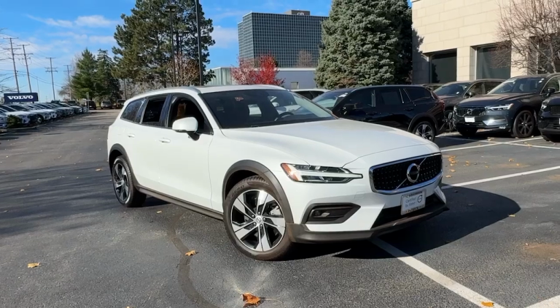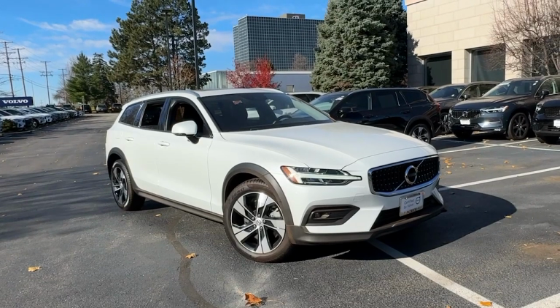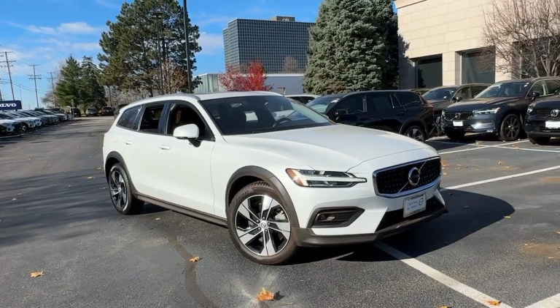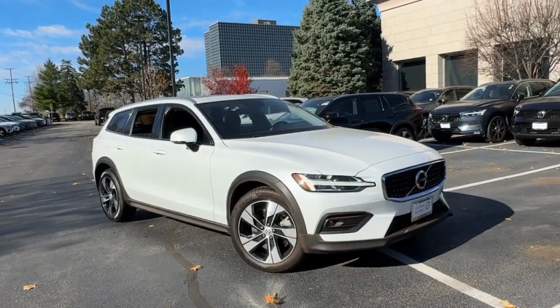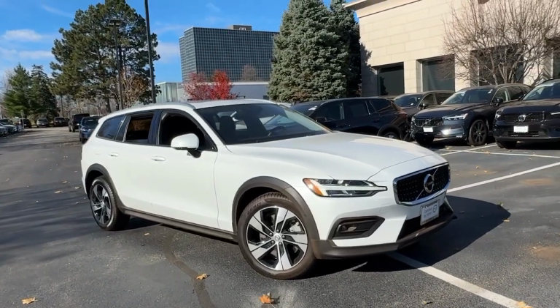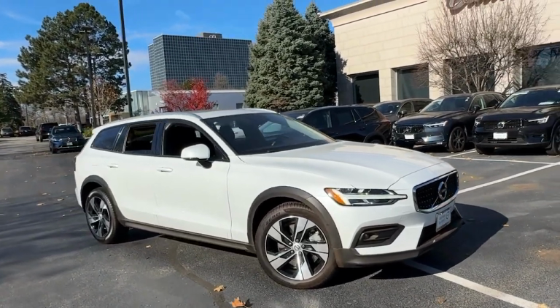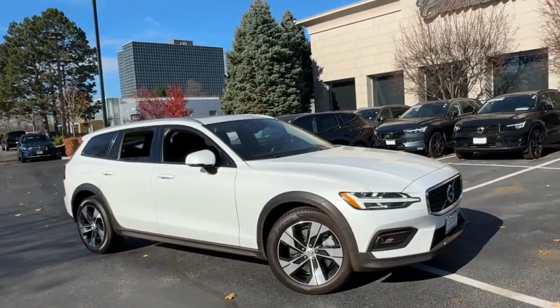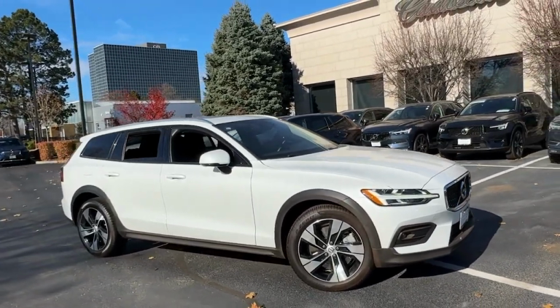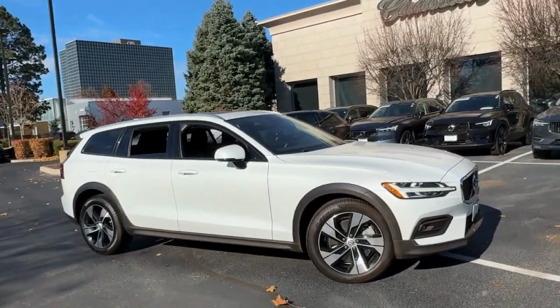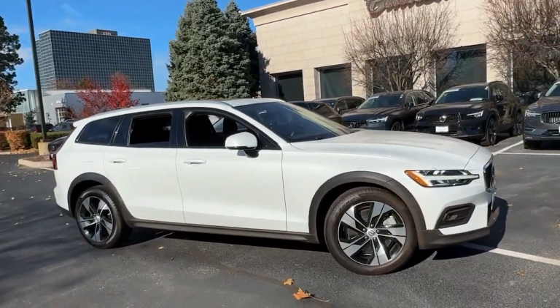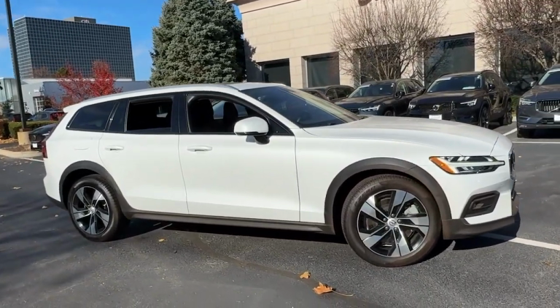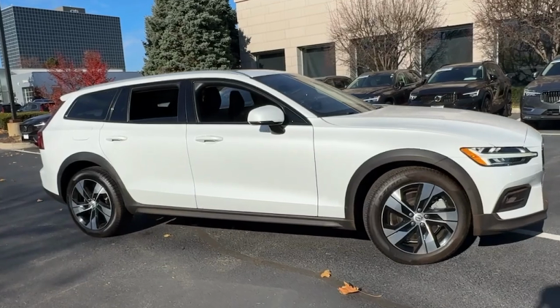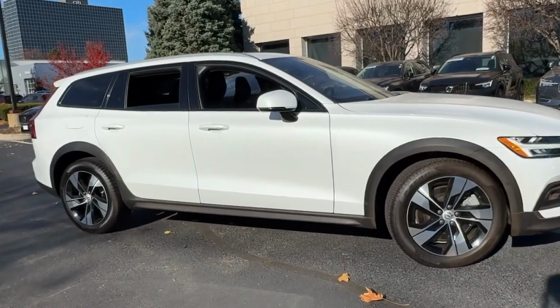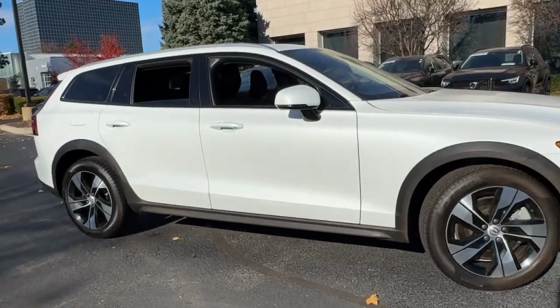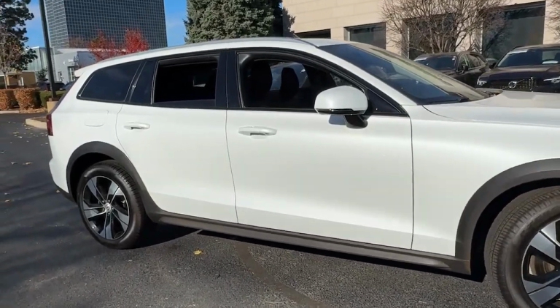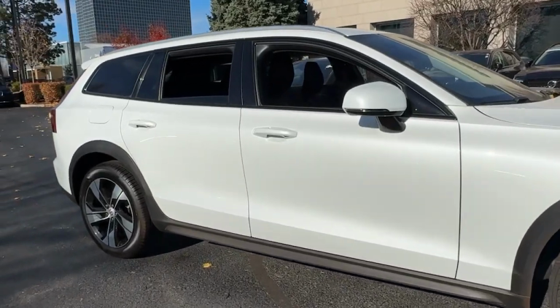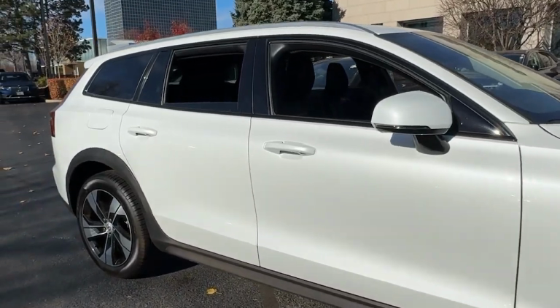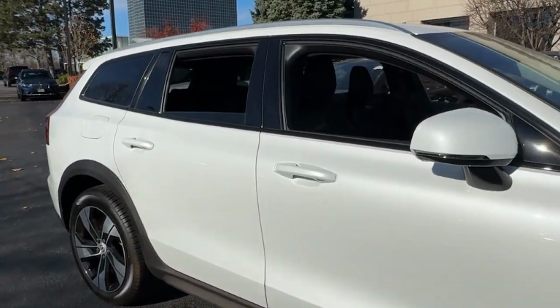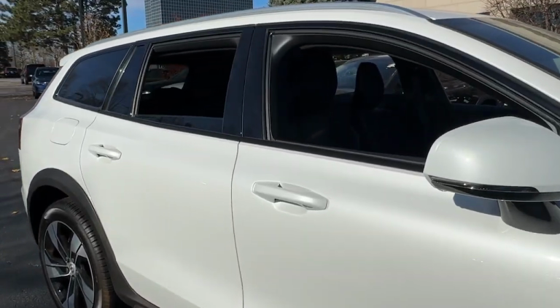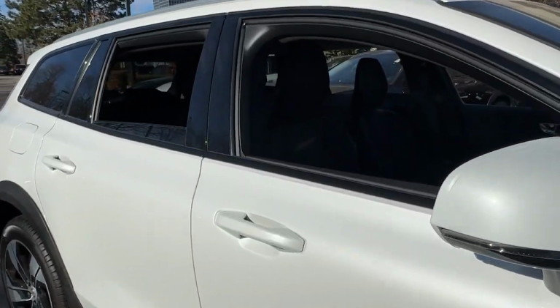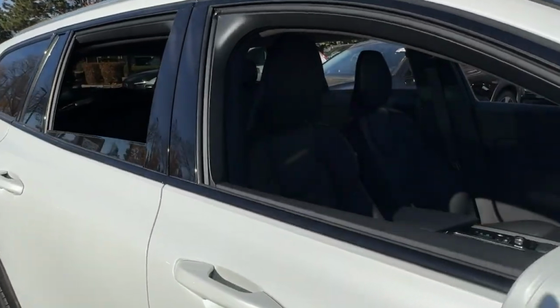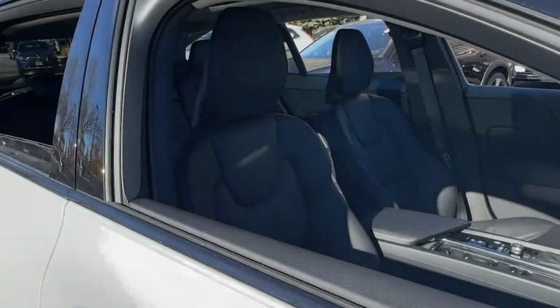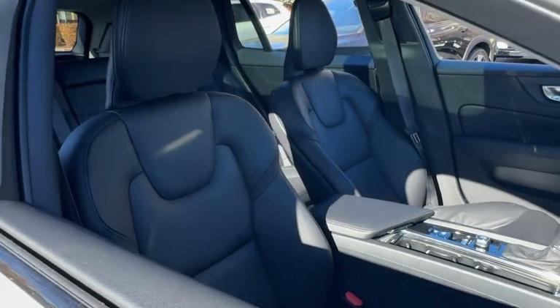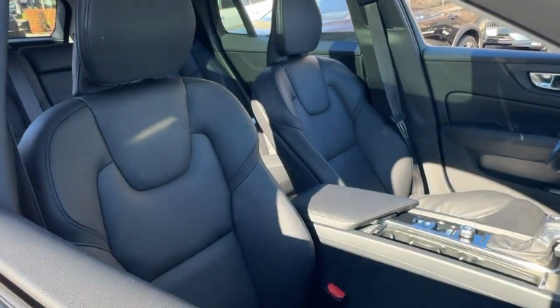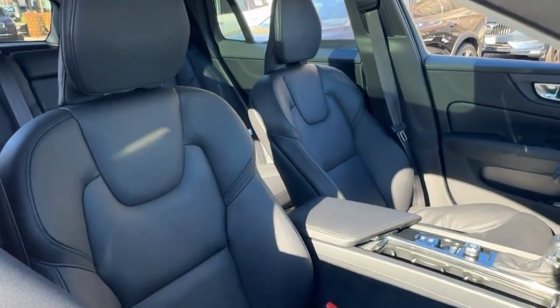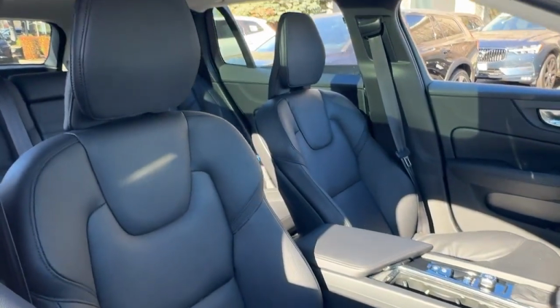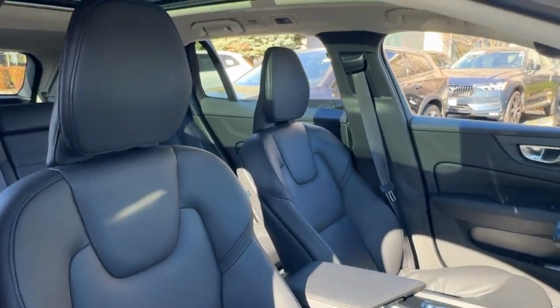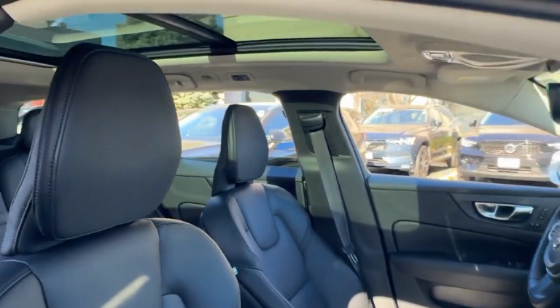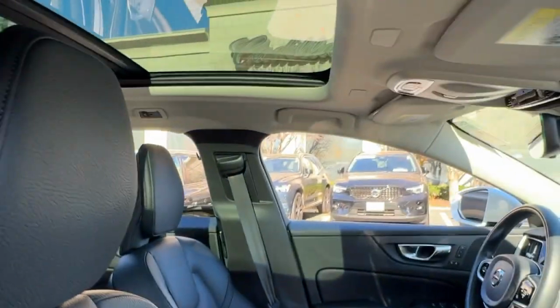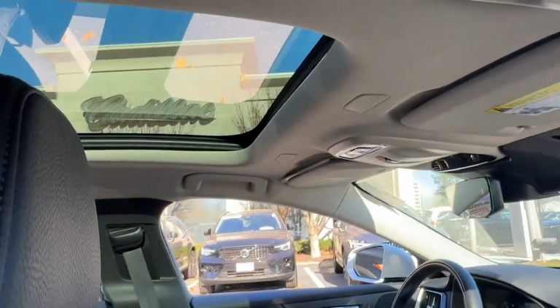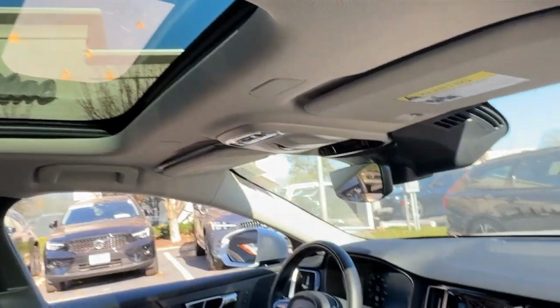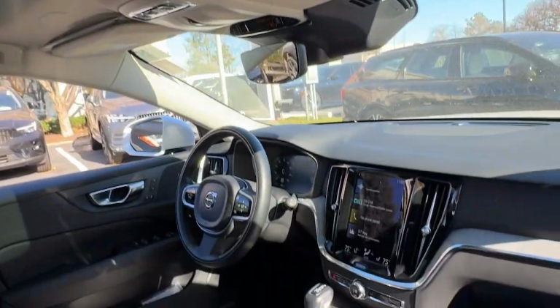Introducing the 2021 Volvo V60 CC. With less than 40,000 miles on the odometer, this vehicle stands out from the rest. Enjoy the delights of travel like never before in this elegantly styled V60.